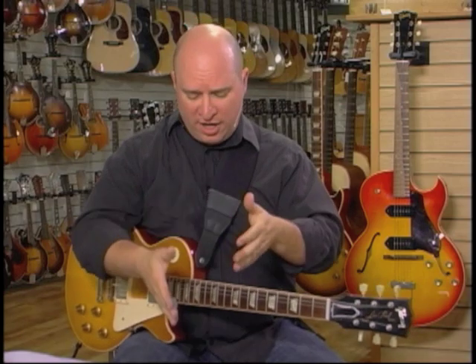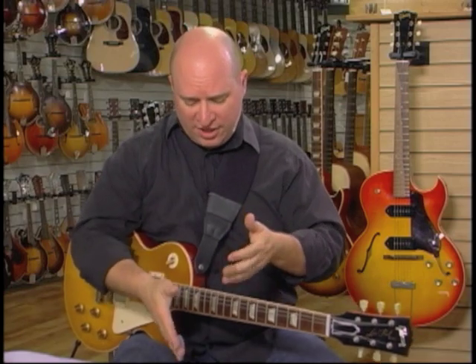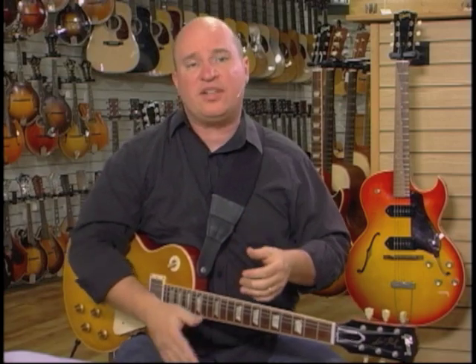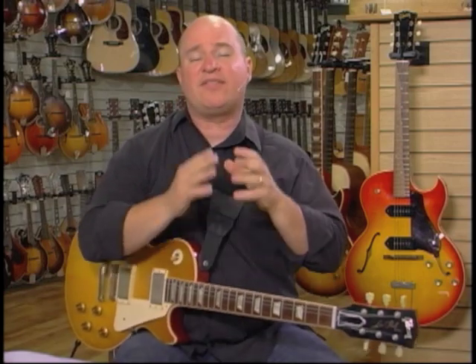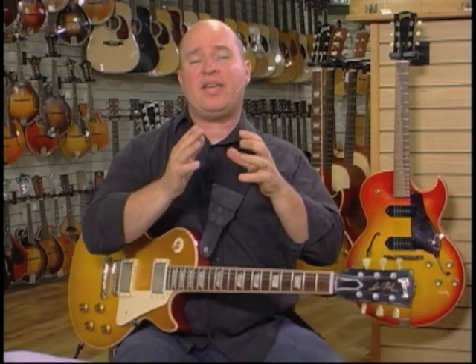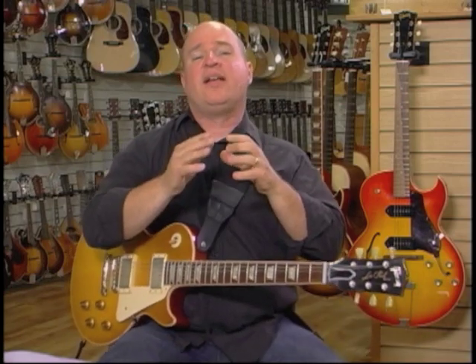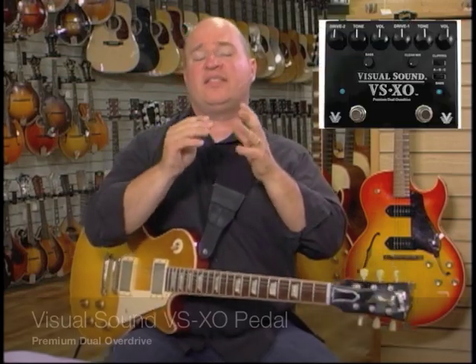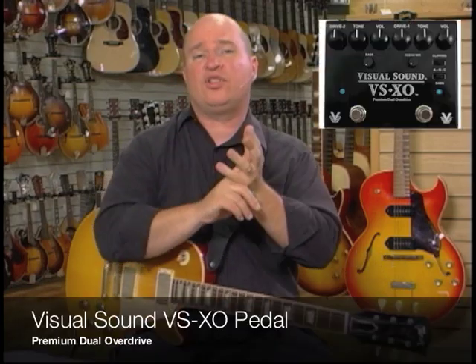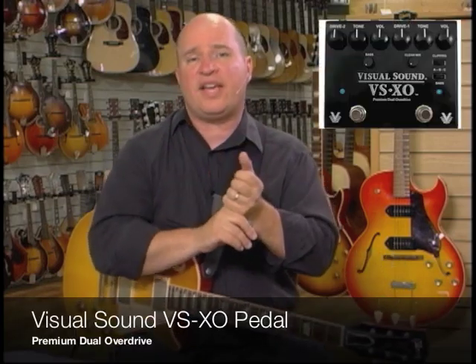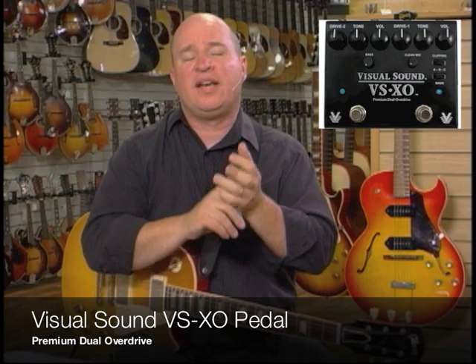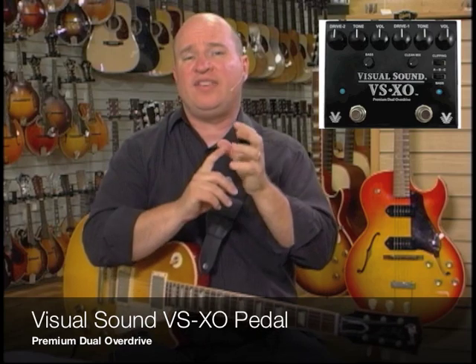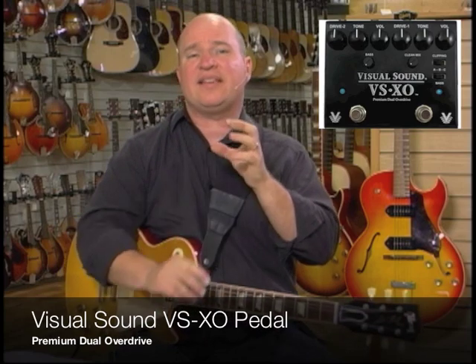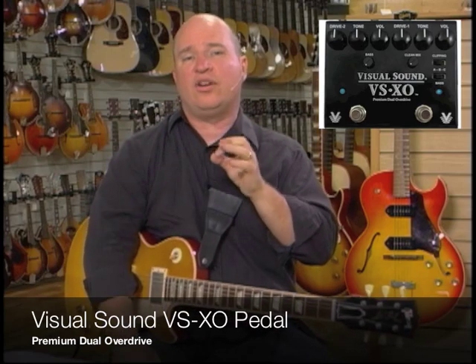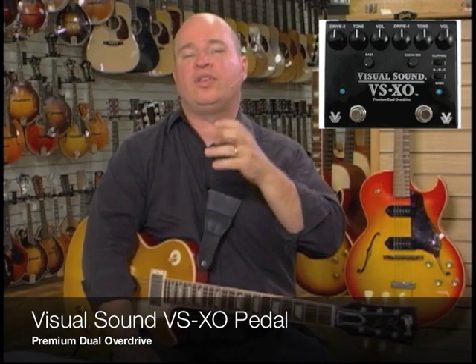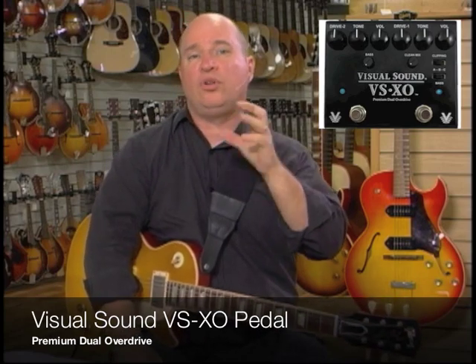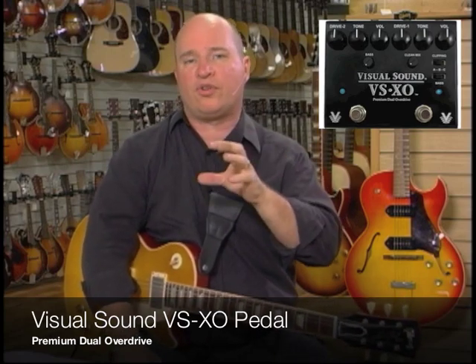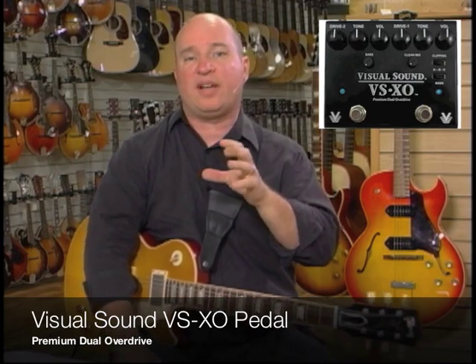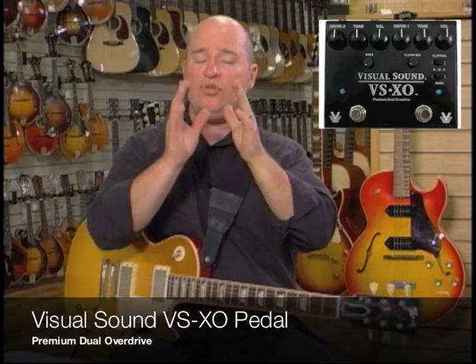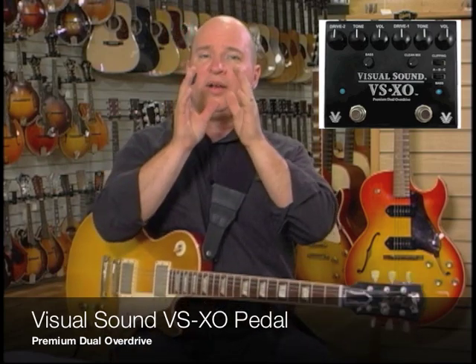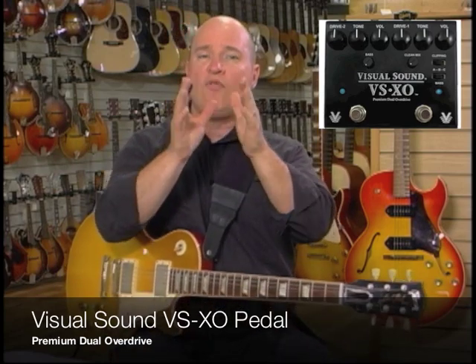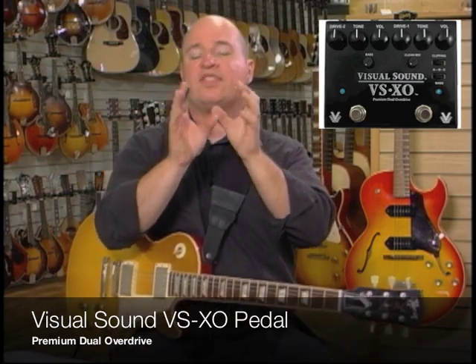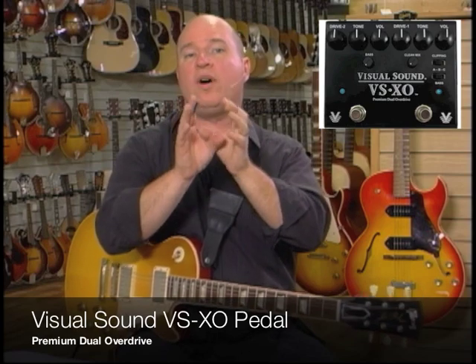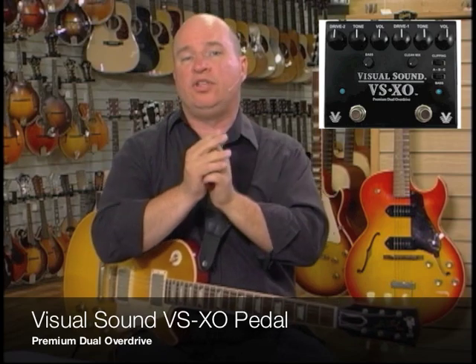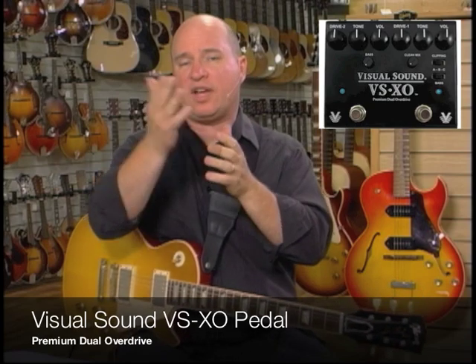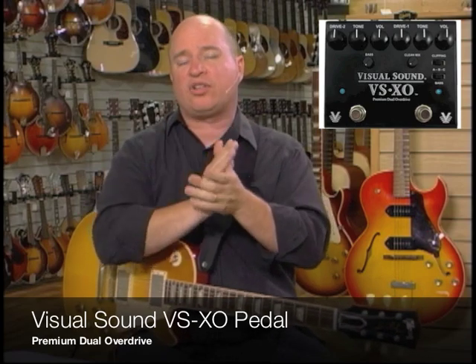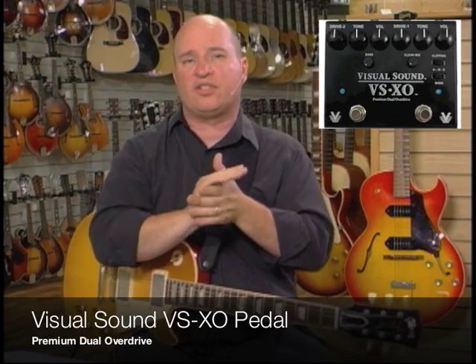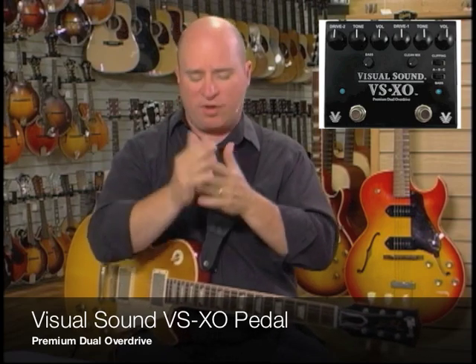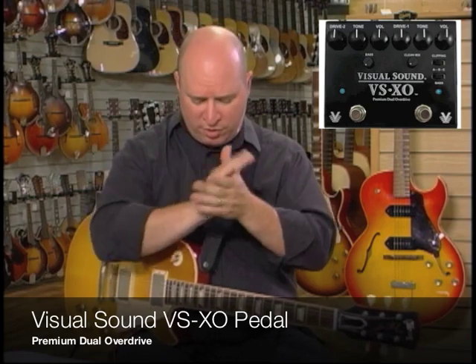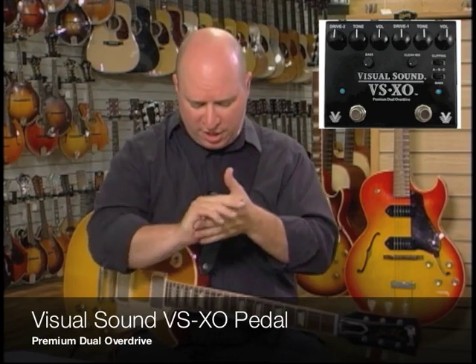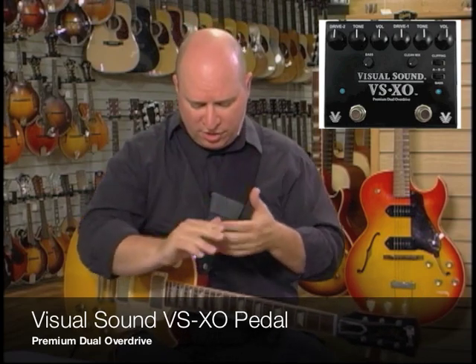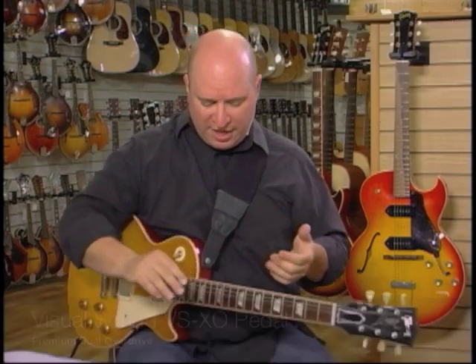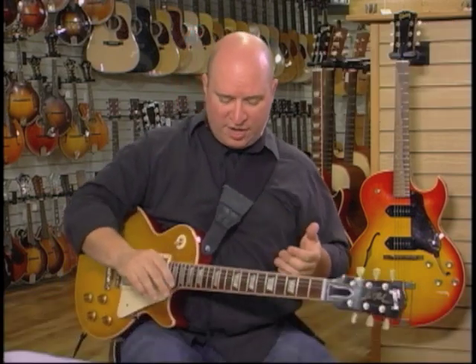In order to illustrate that, I've got a pedal — this is the Visual Sound VSXO, the dual overdrive pedal. It's two overdrives in one unit. We've got a special on it this month, so I thought it would be good for me to illustrate it.